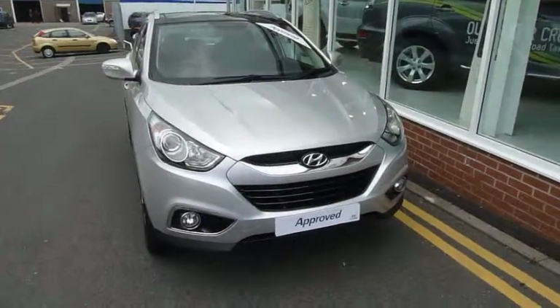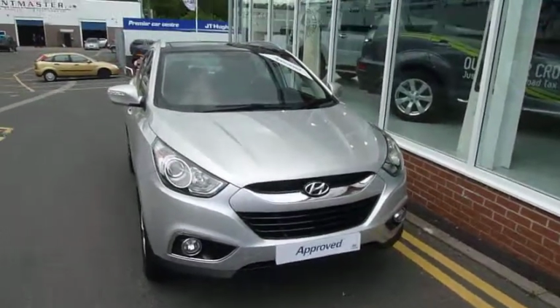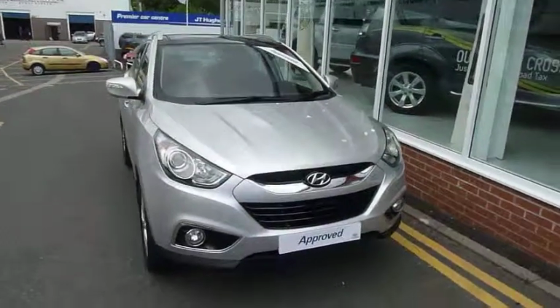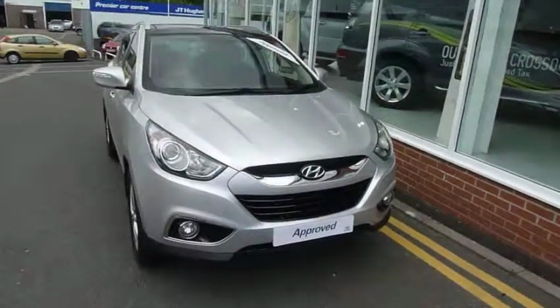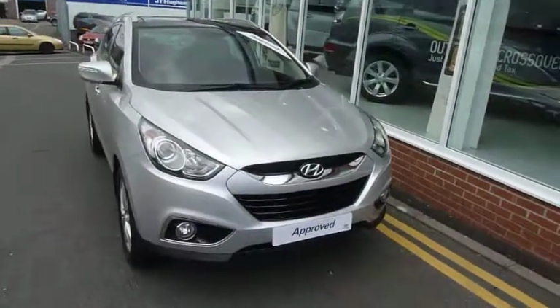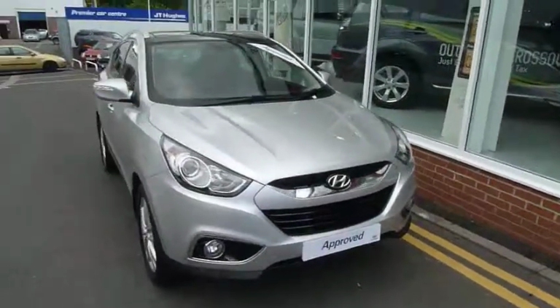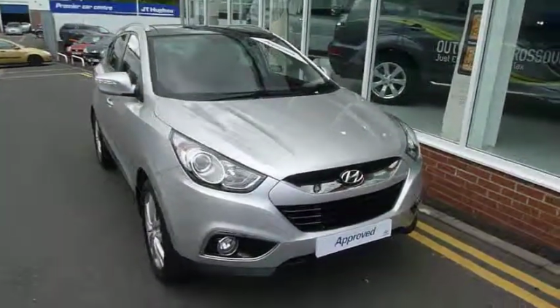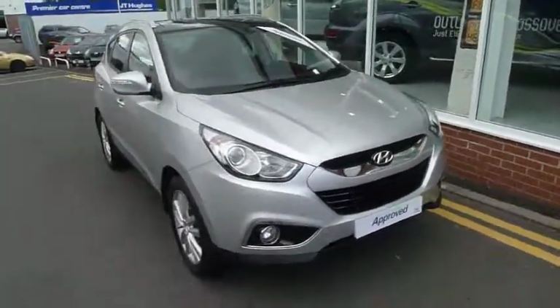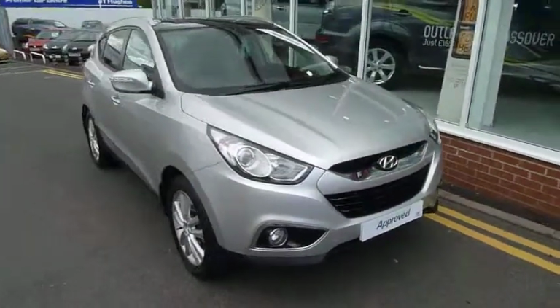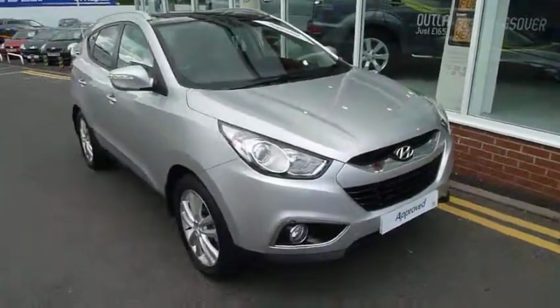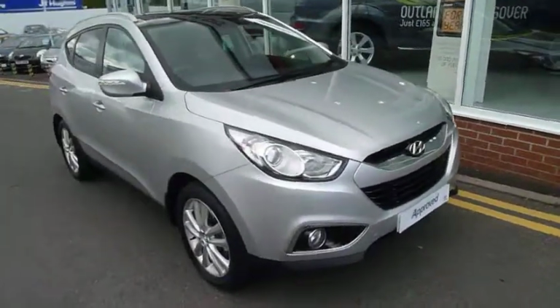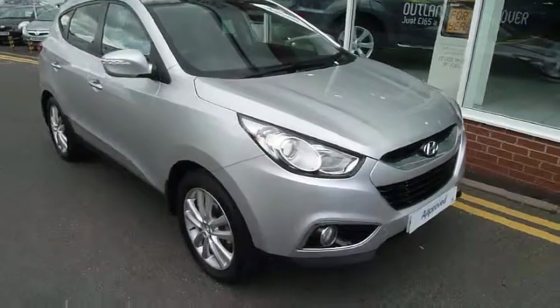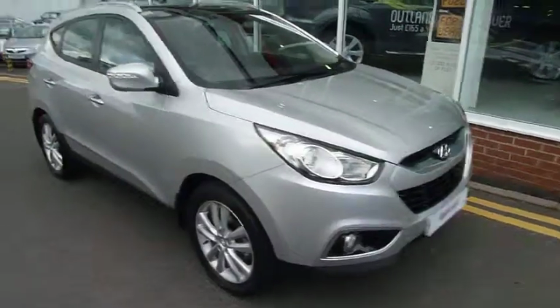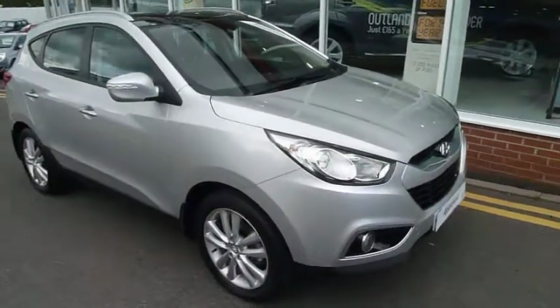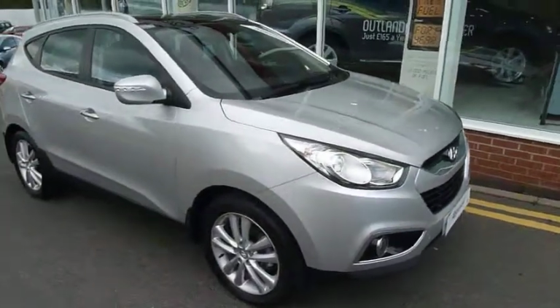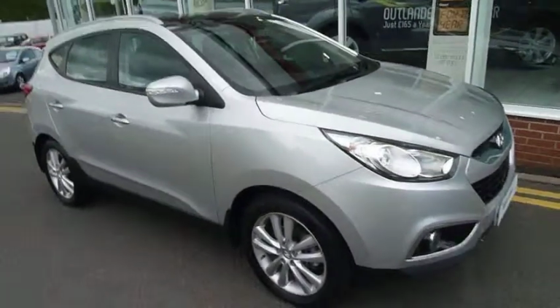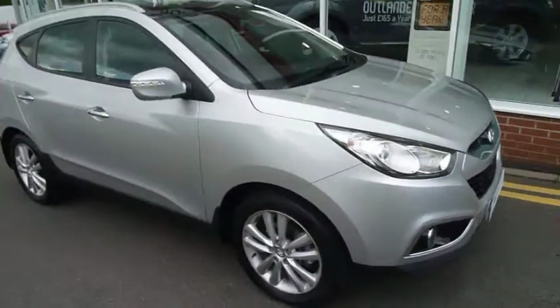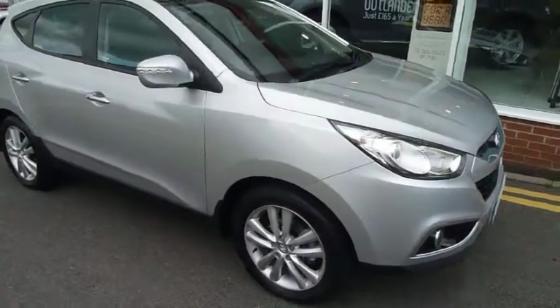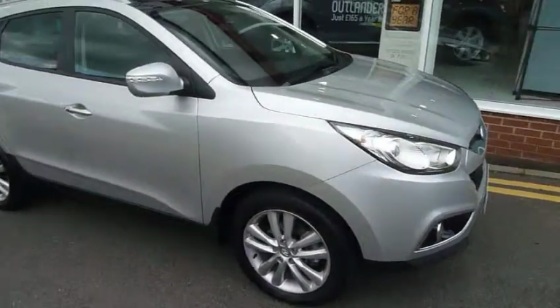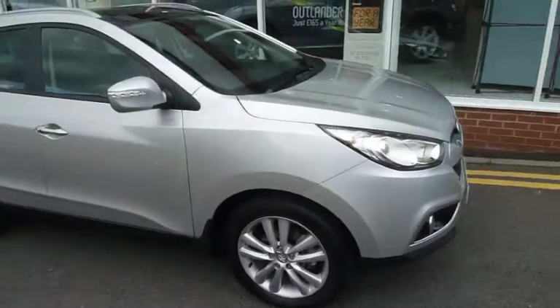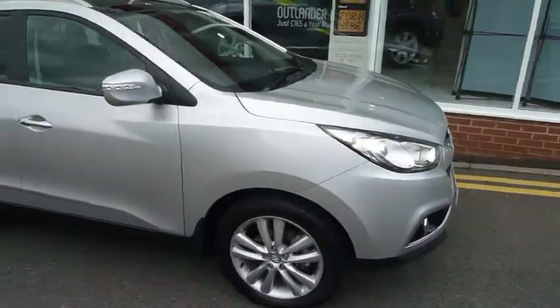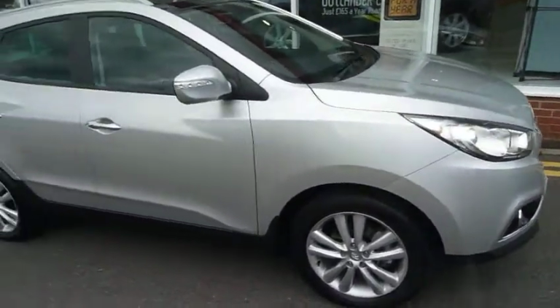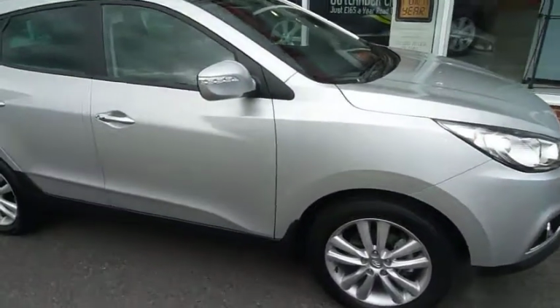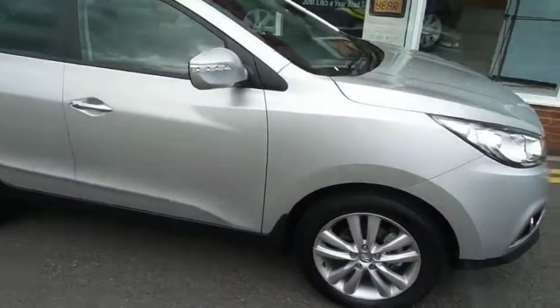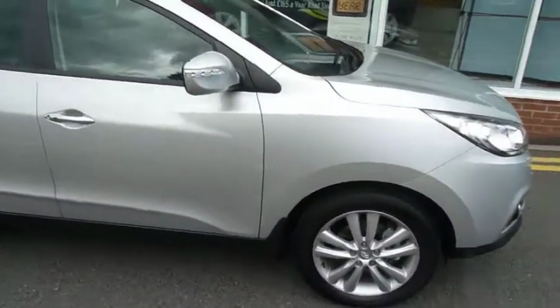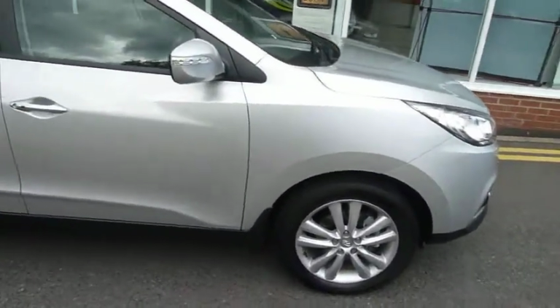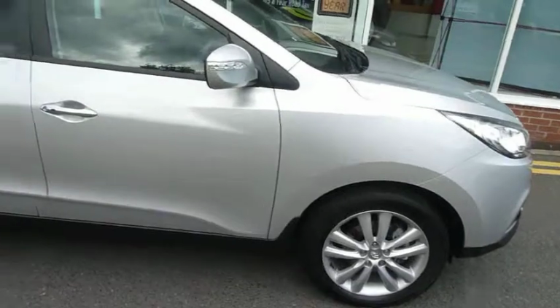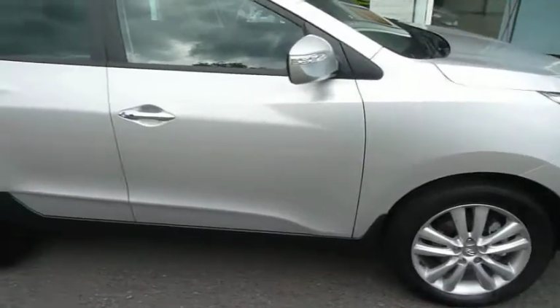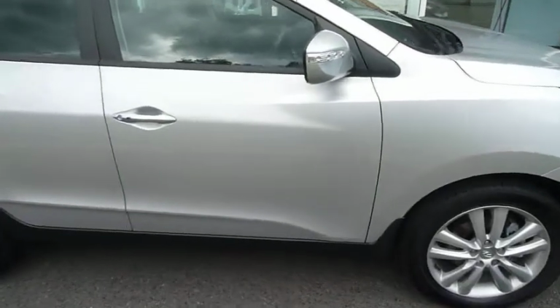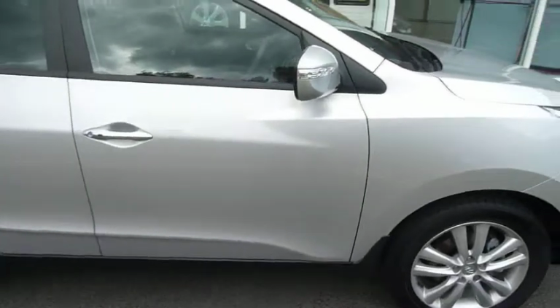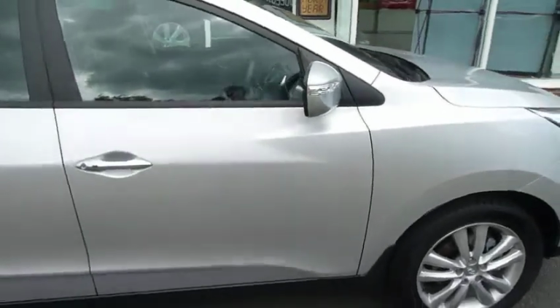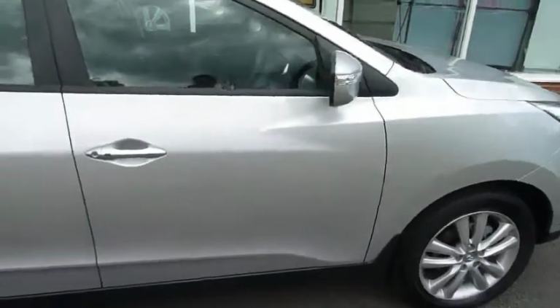Hello and welcome to JT Hughes Hyundai Telford. Today we are looking at a two litre four wheel drive ix35 diesel manual. This is finished in sleek silver.